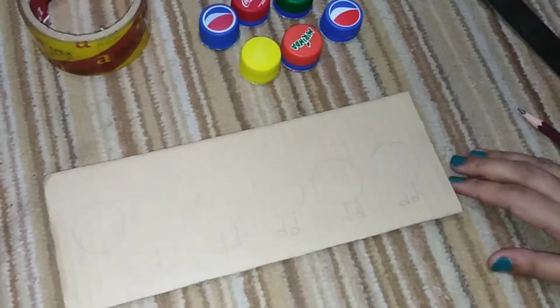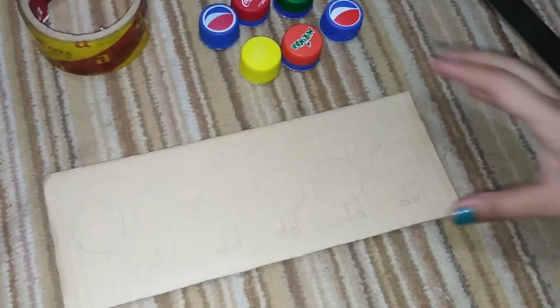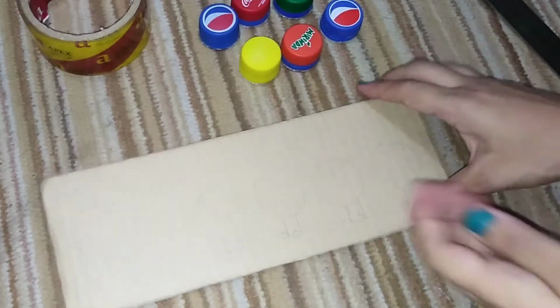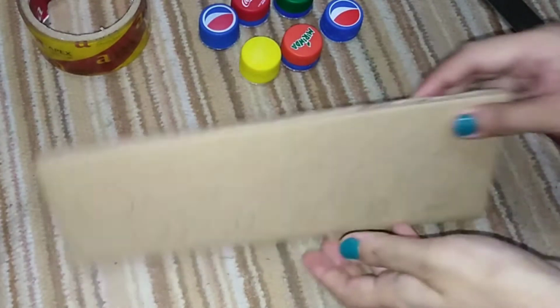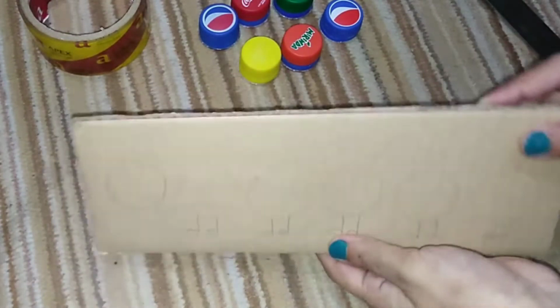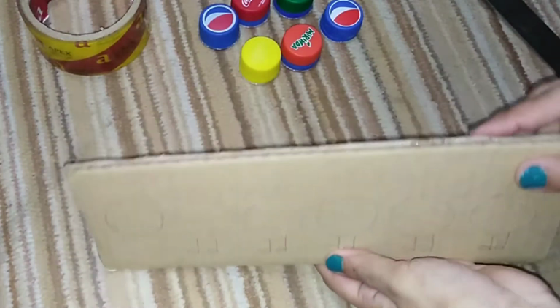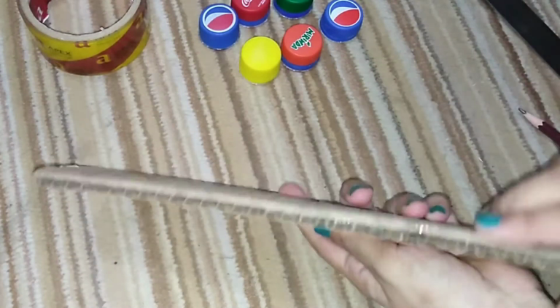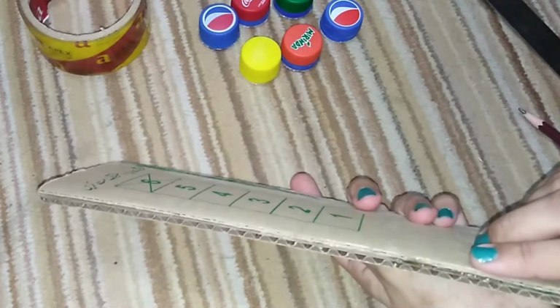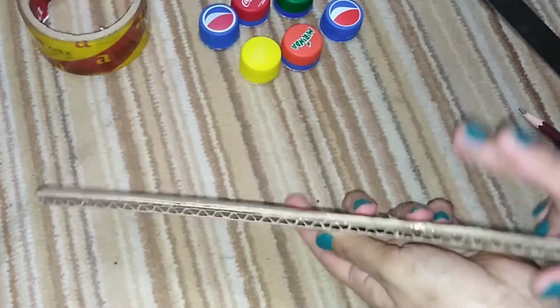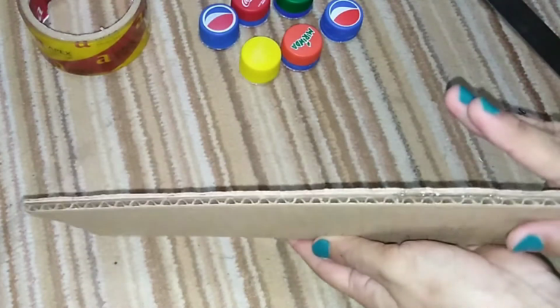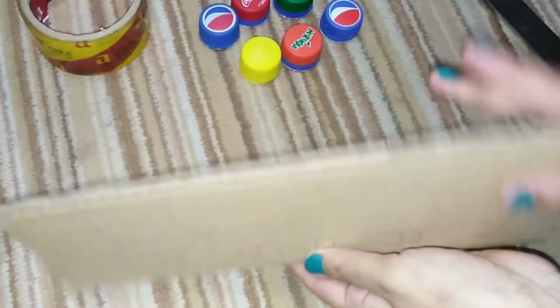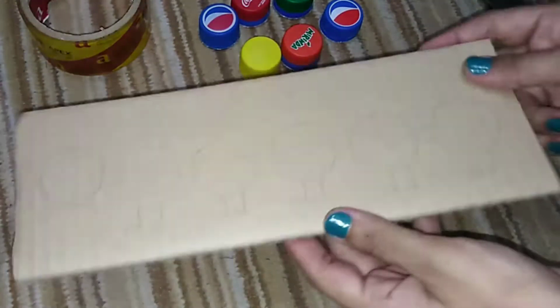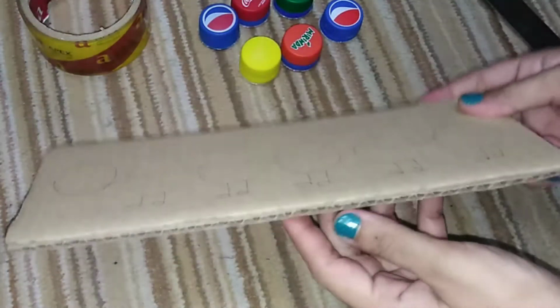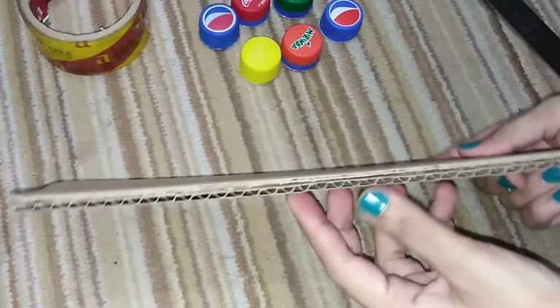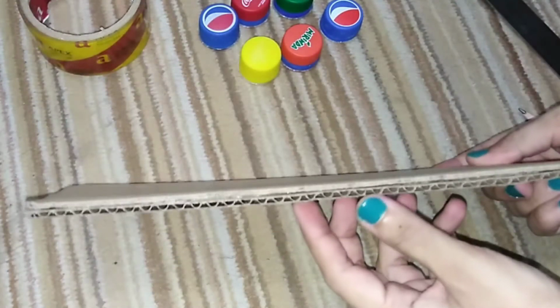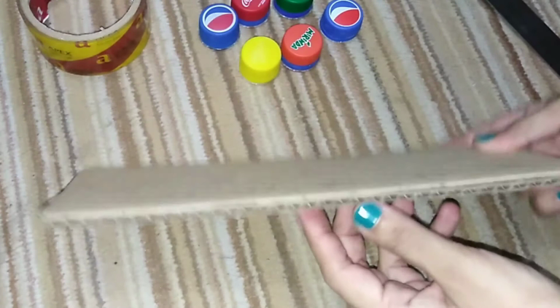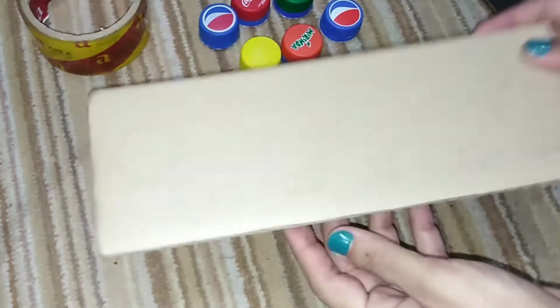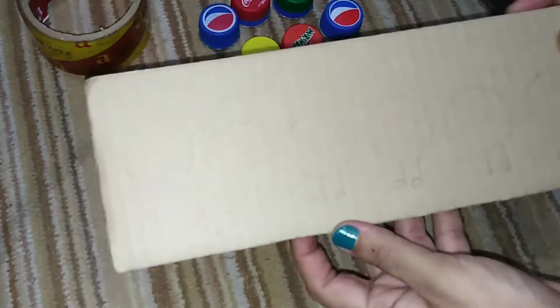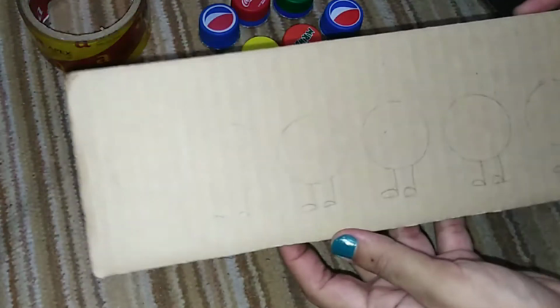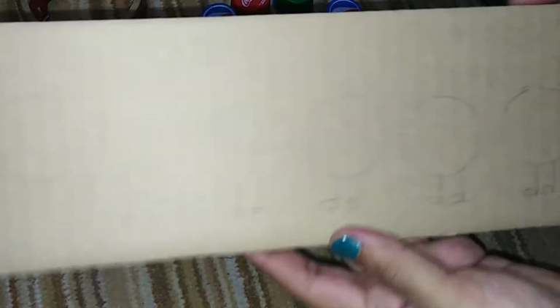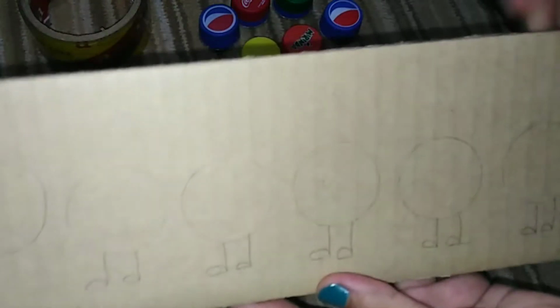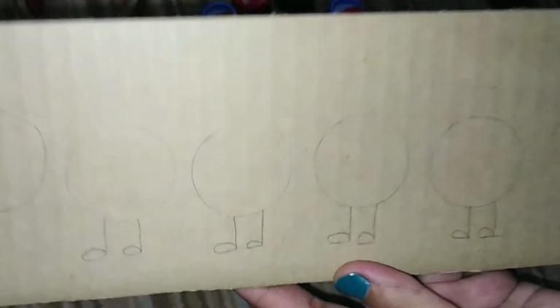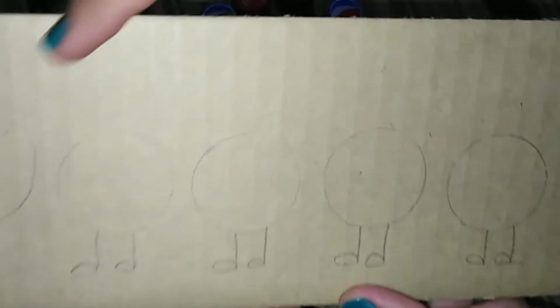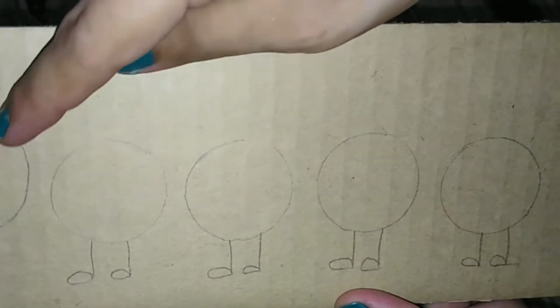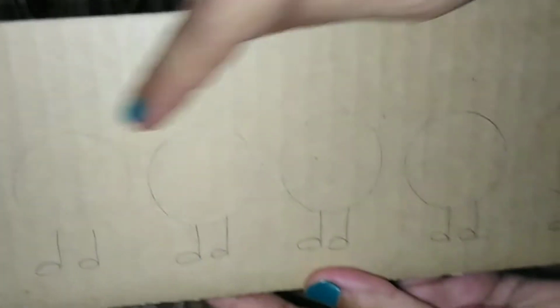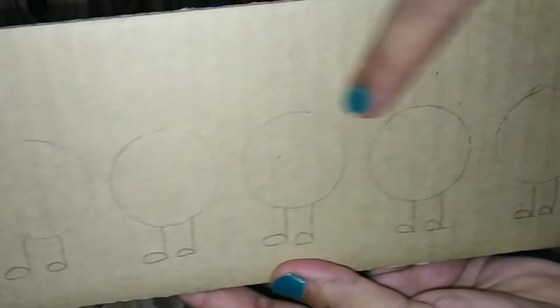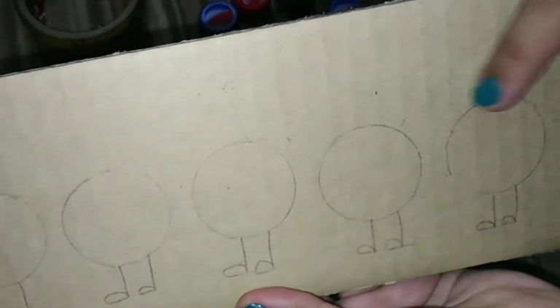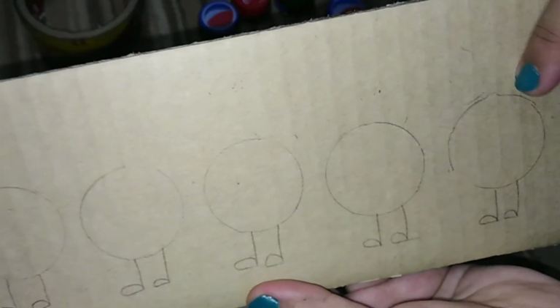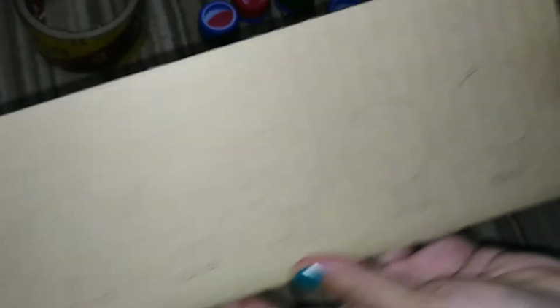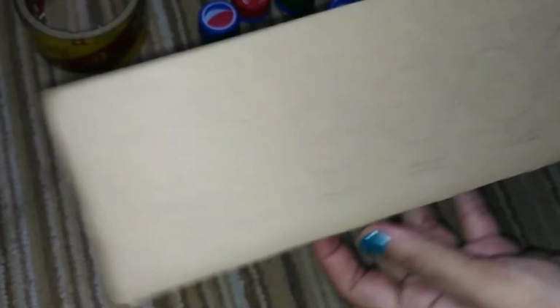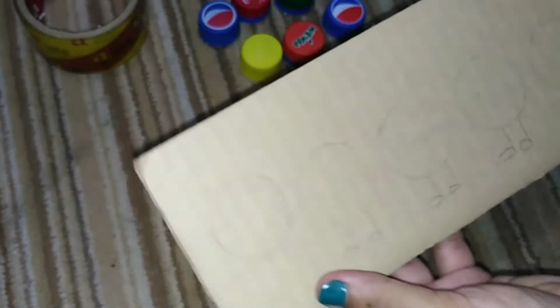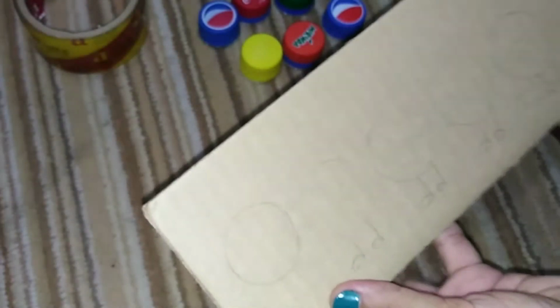For making this, I take two pieces of cardboard and stick them with a glue gun so that it will be hard. And this is a caterpillar design.